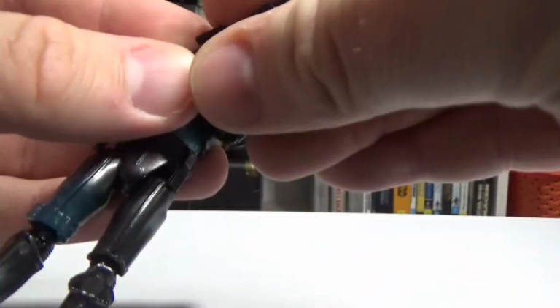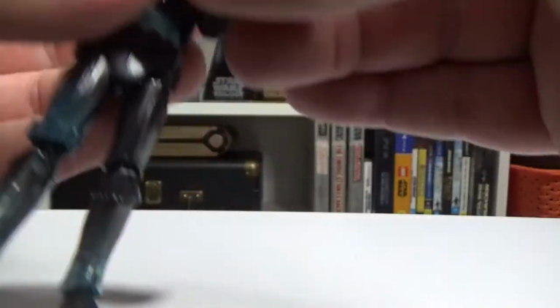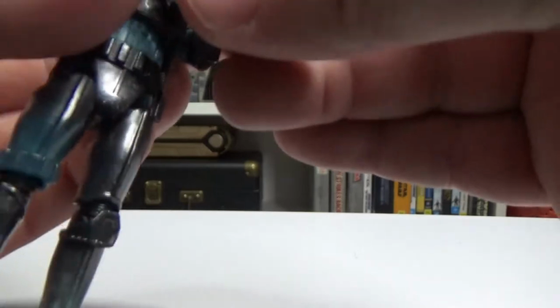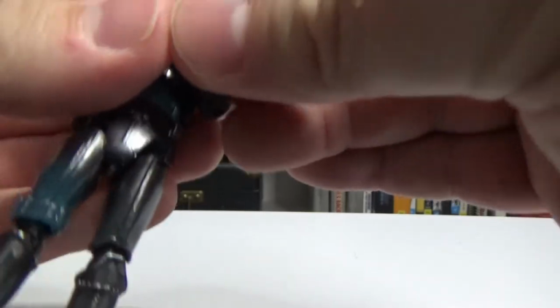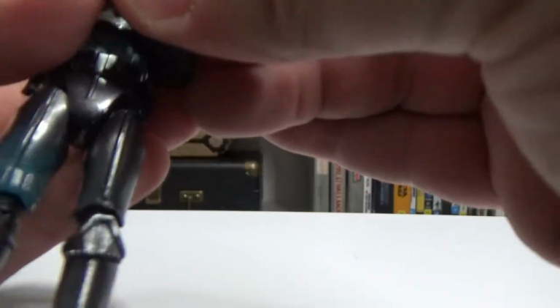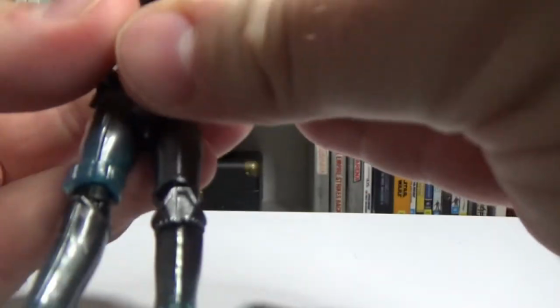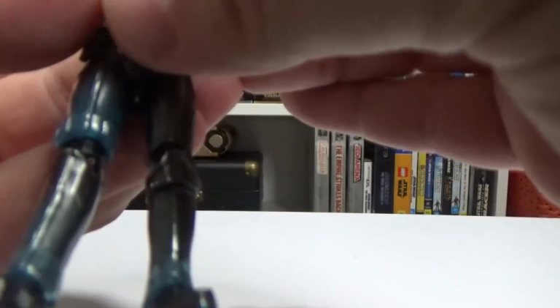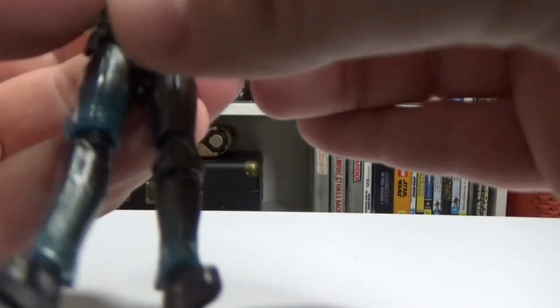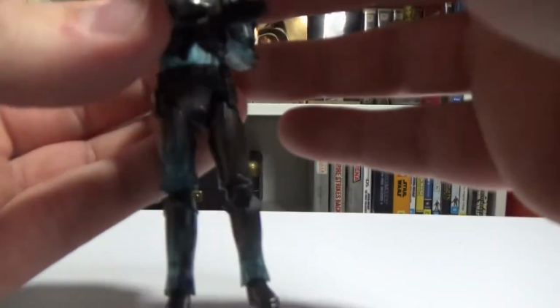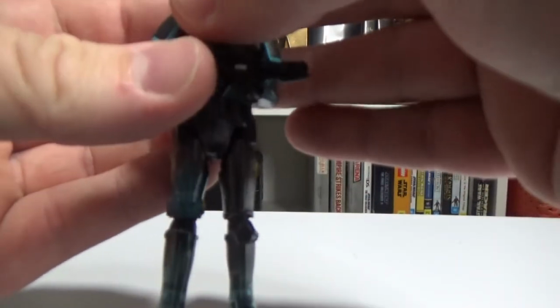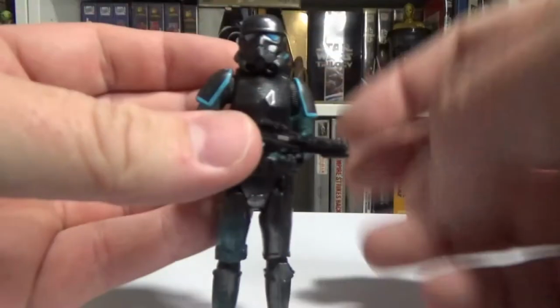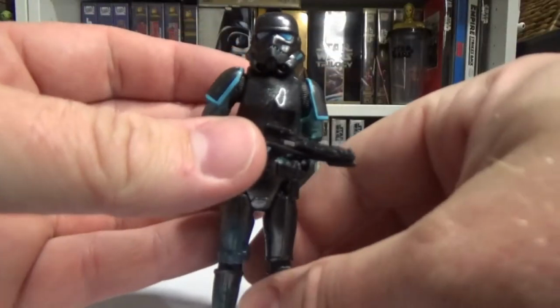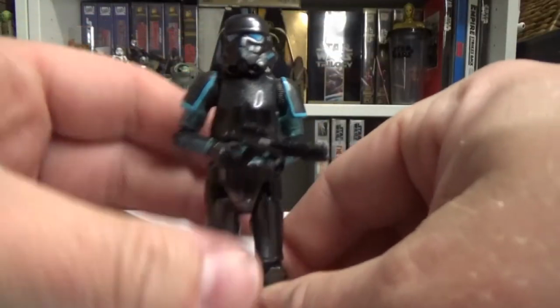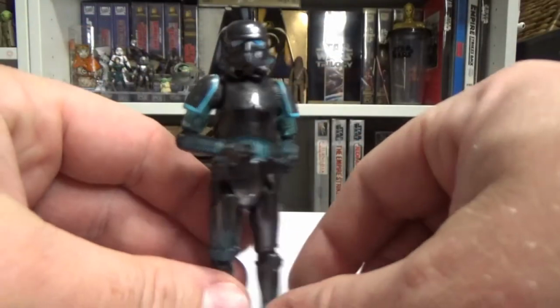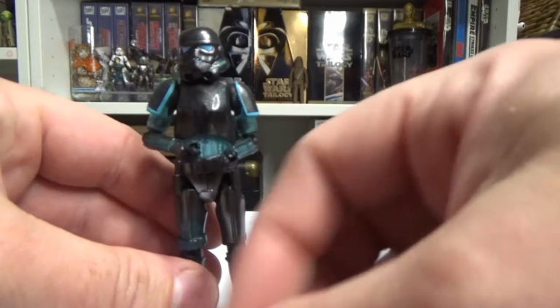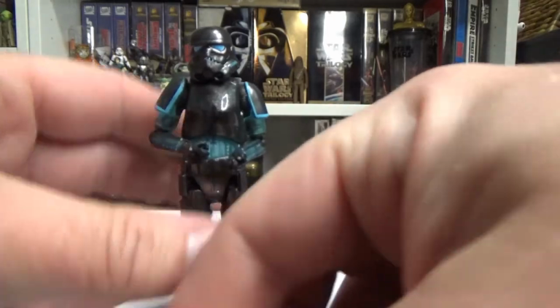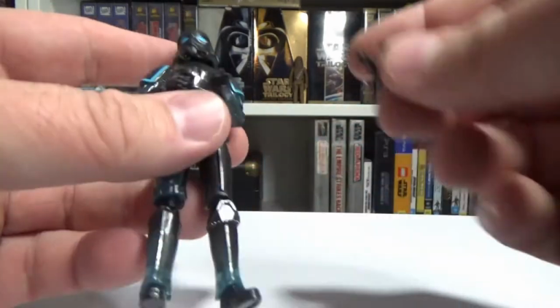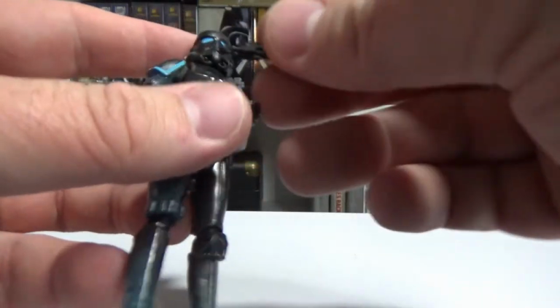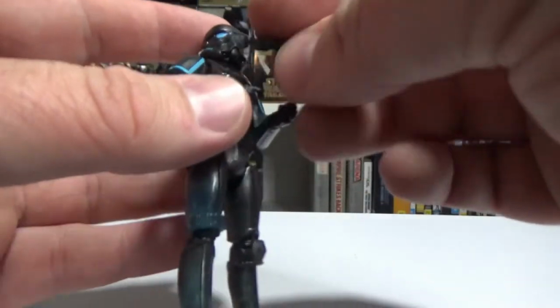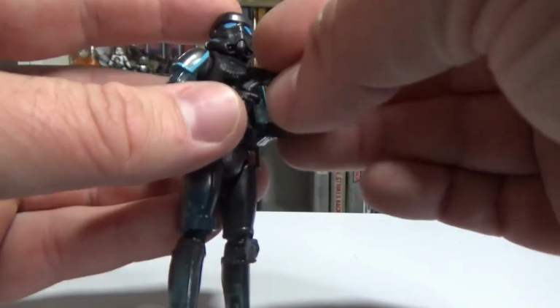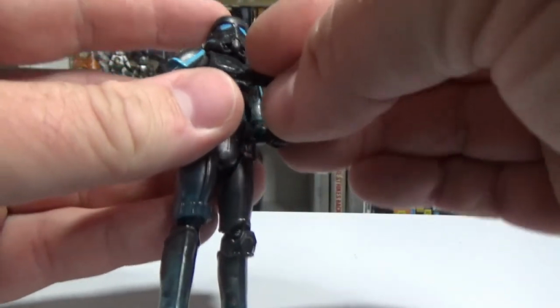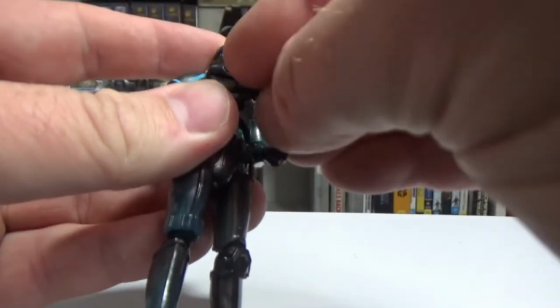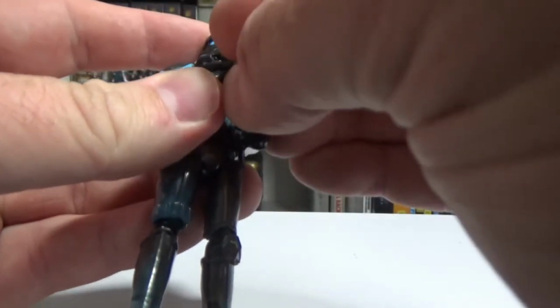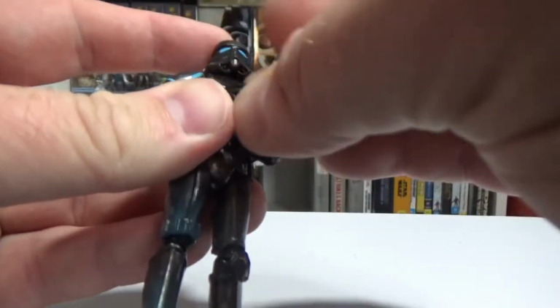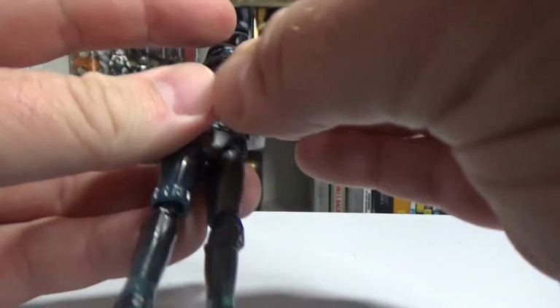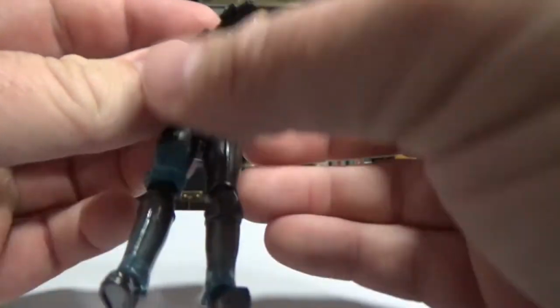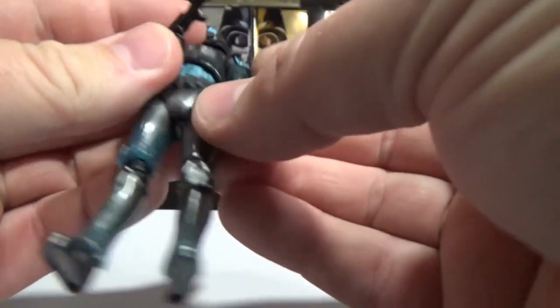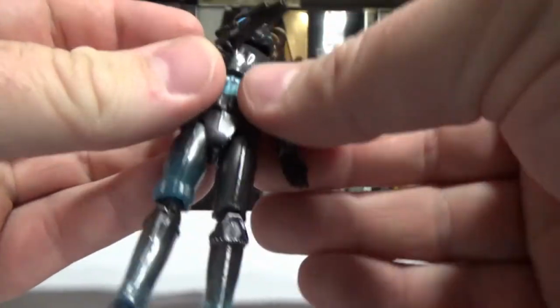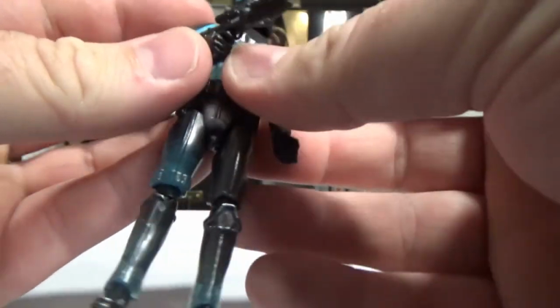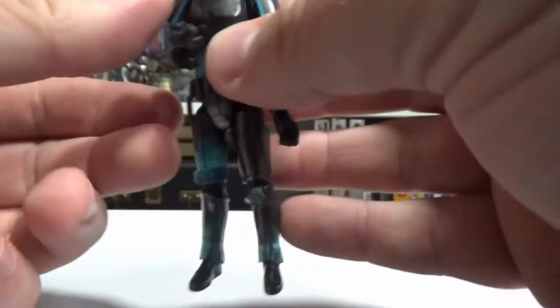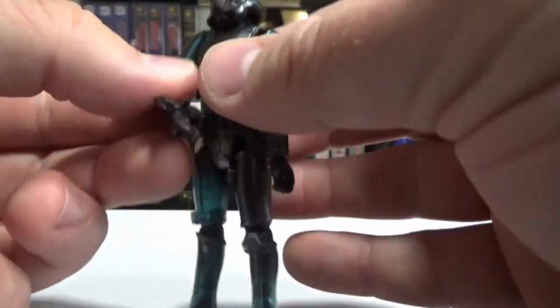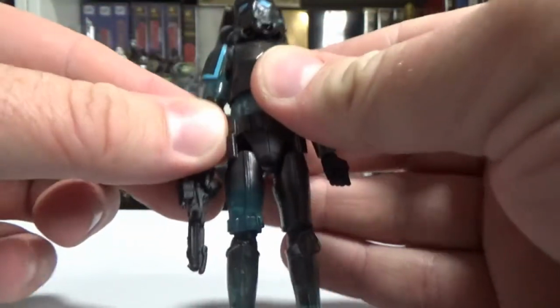There's just so much information now that it's really hard to keep track. I'll try and get him to hold it with both hands but I won't worry about that right now.